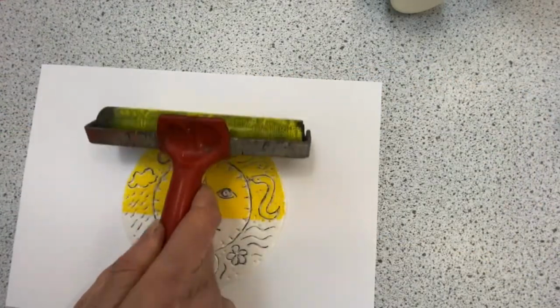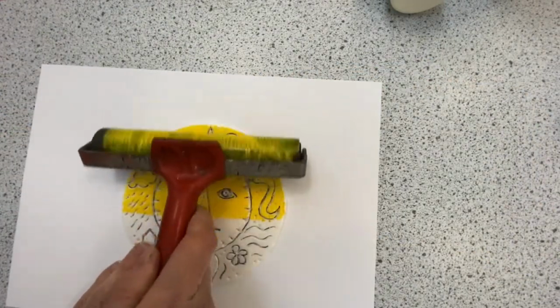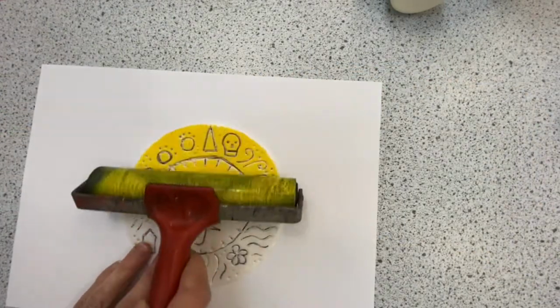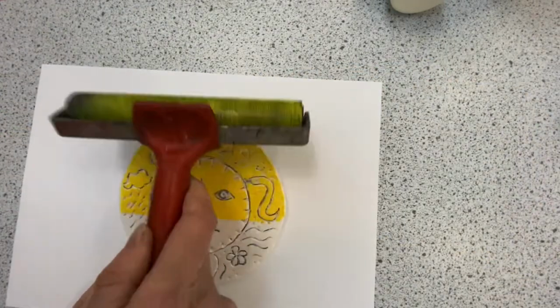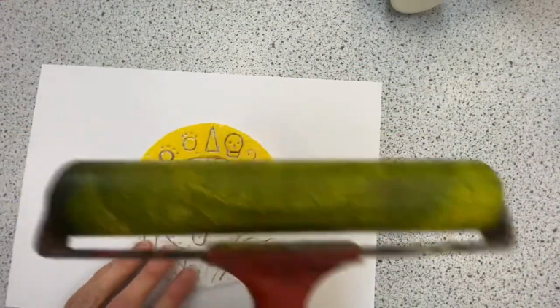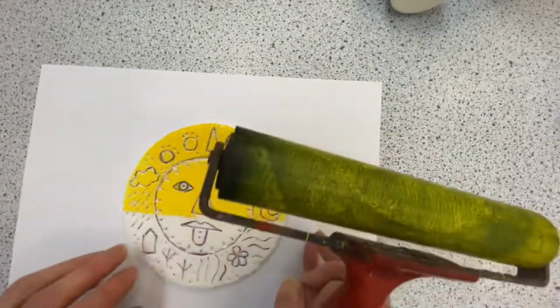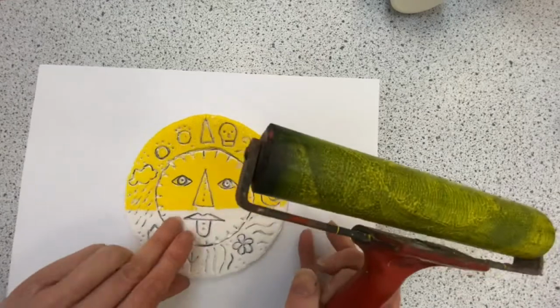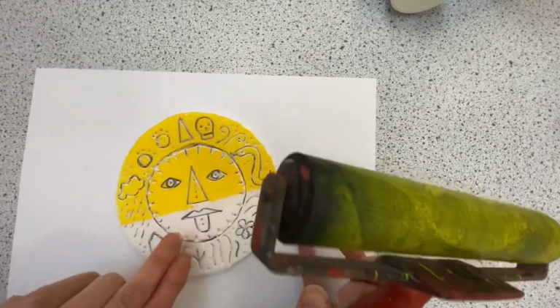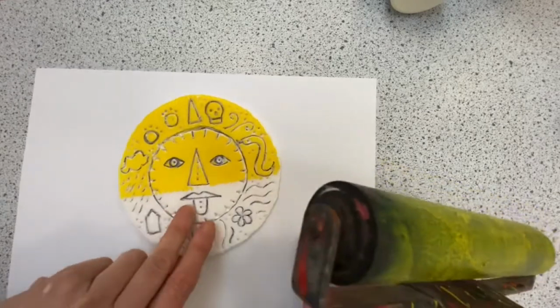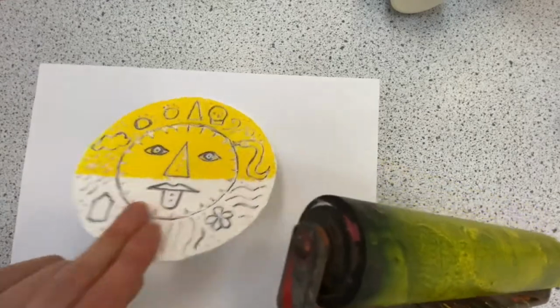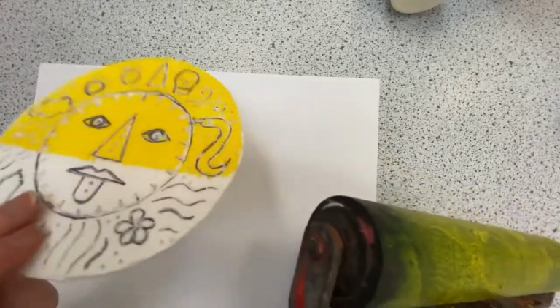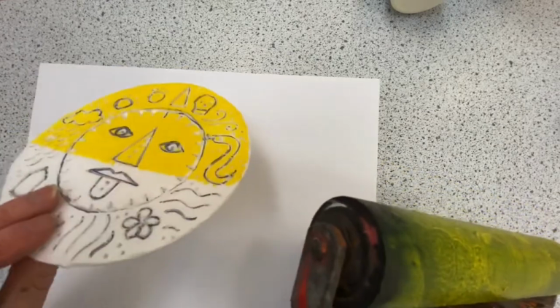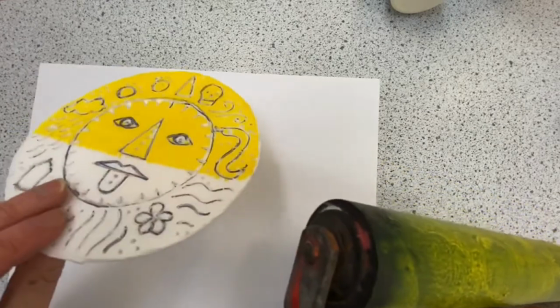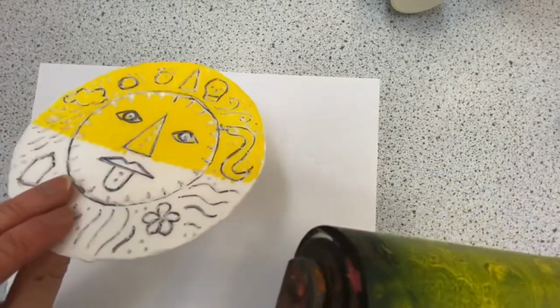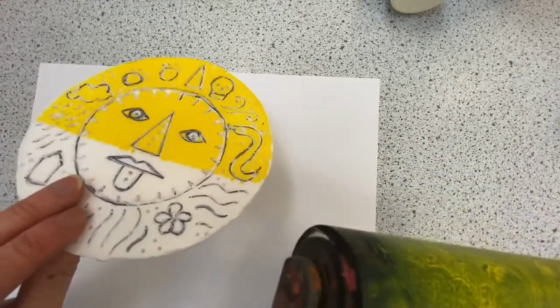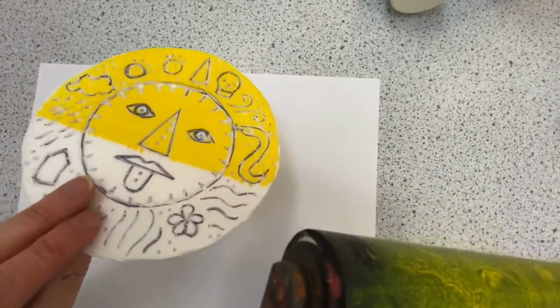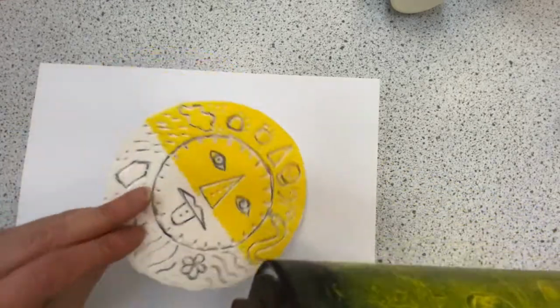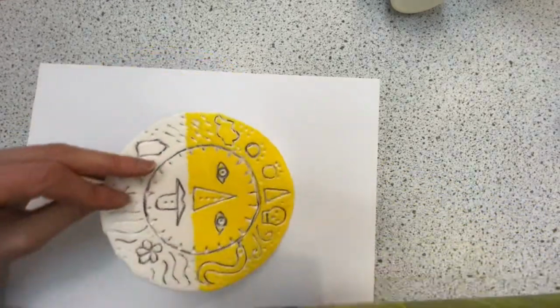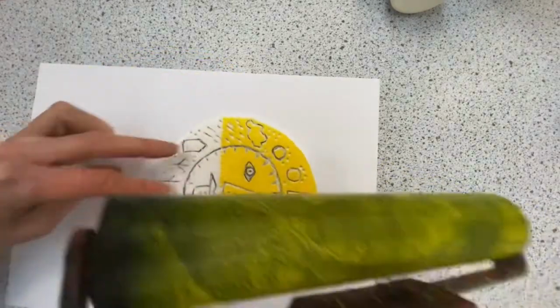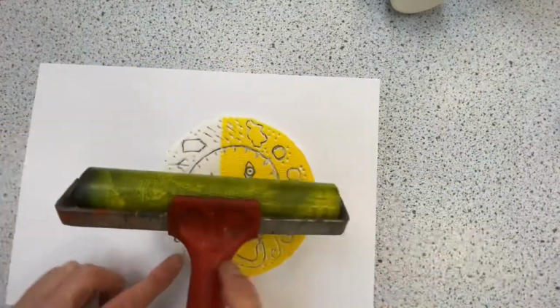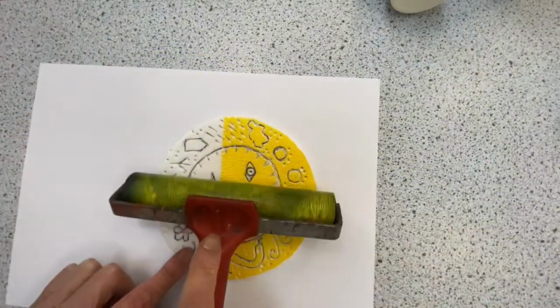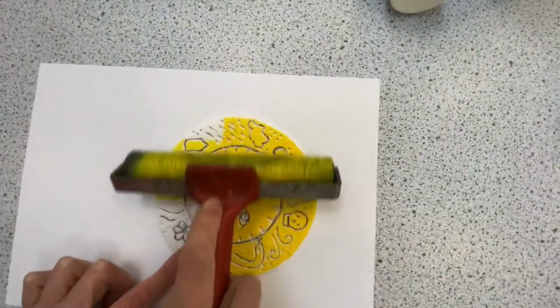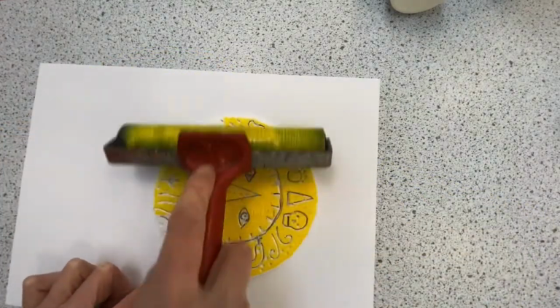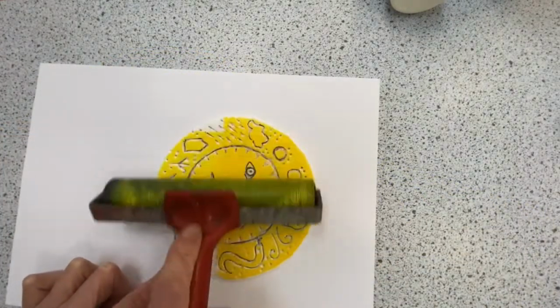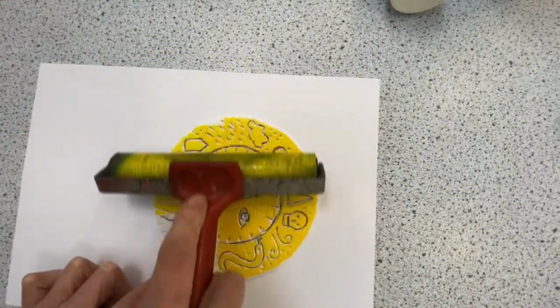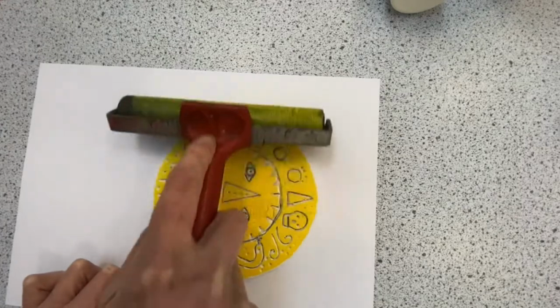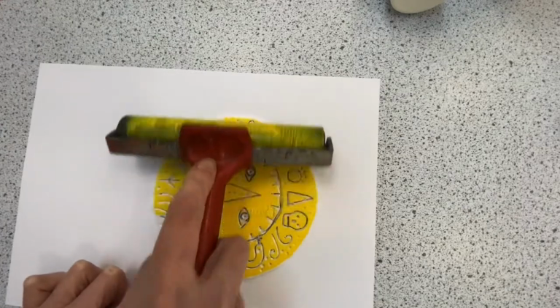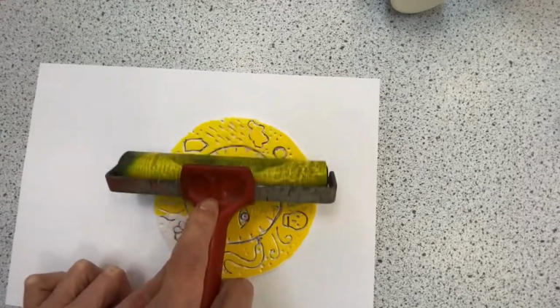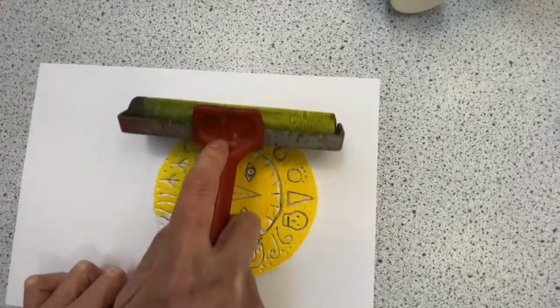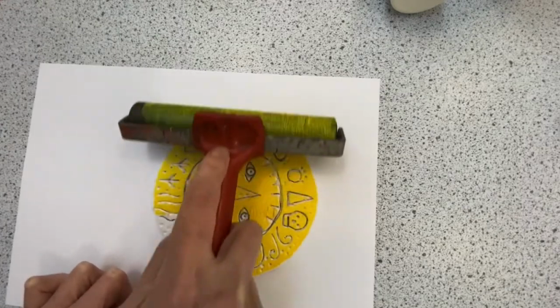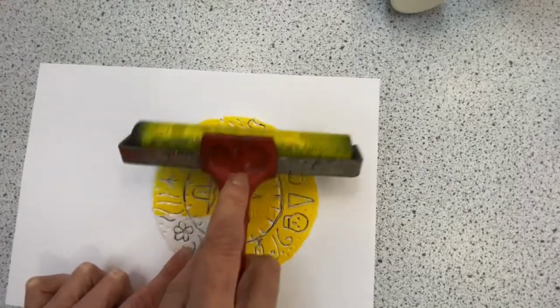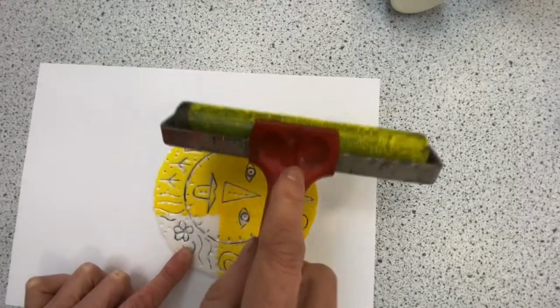Can you see what's beginning to happen? It's going on the top surface but not into those grooves. So while I was pressing — that's why I kept saying it was important.